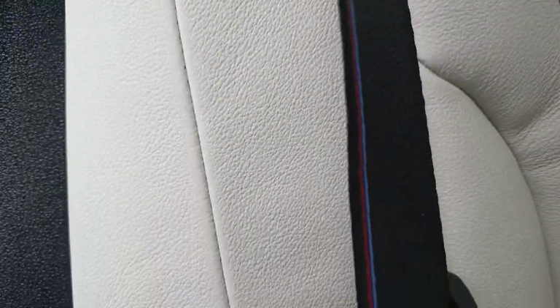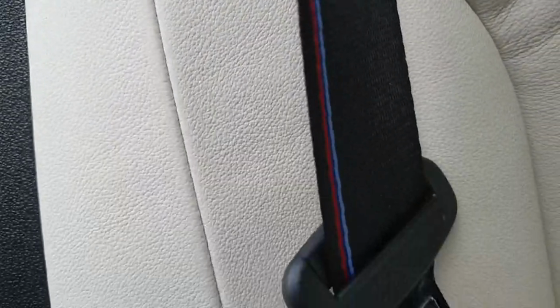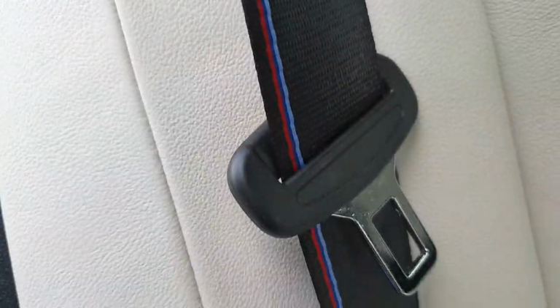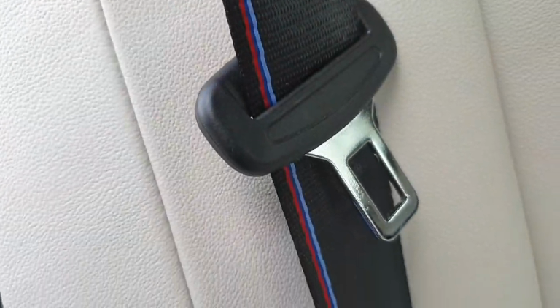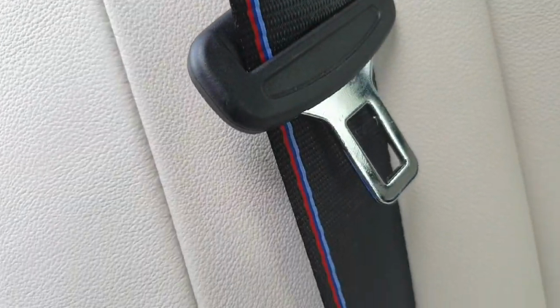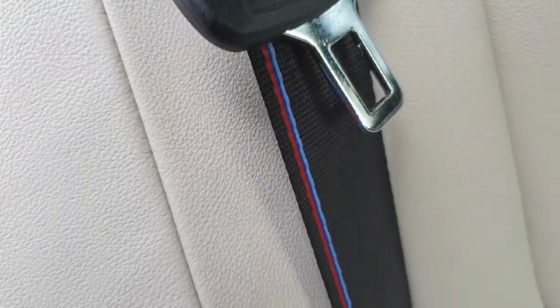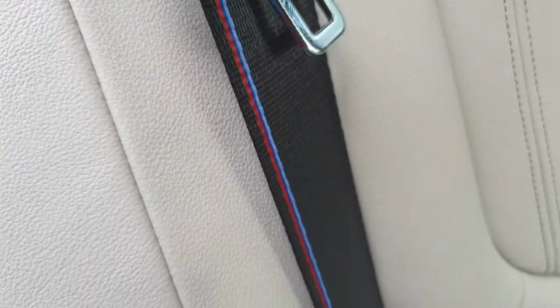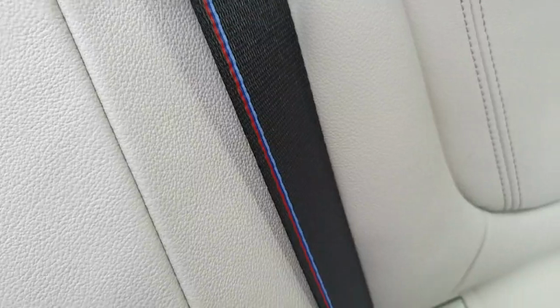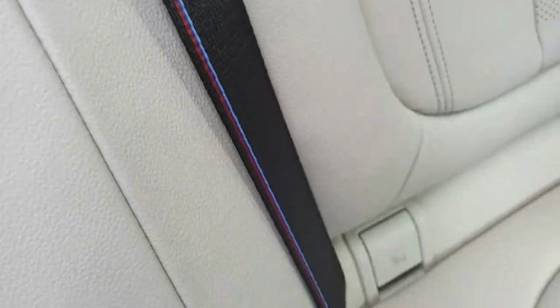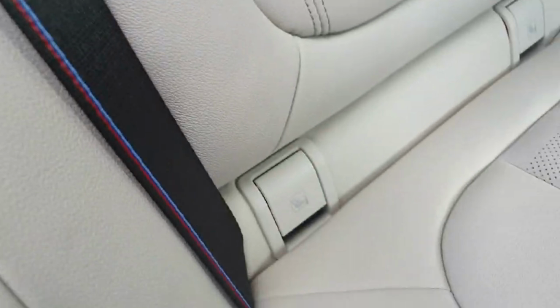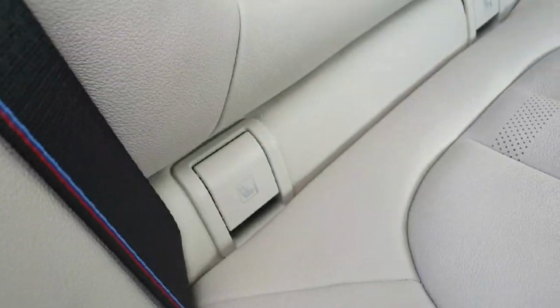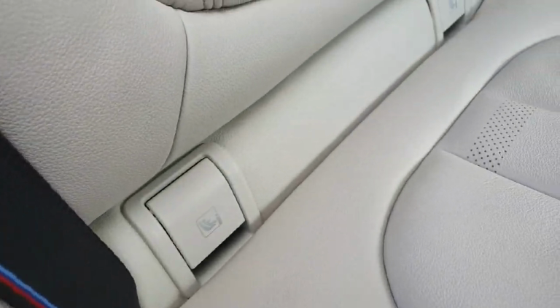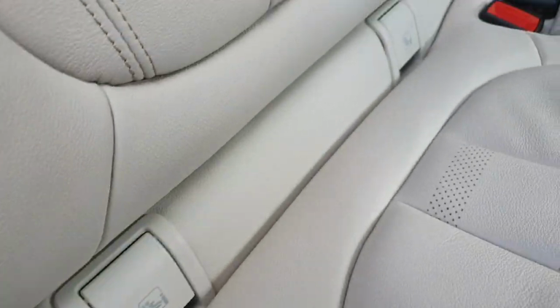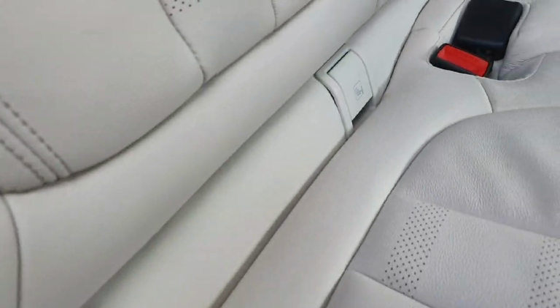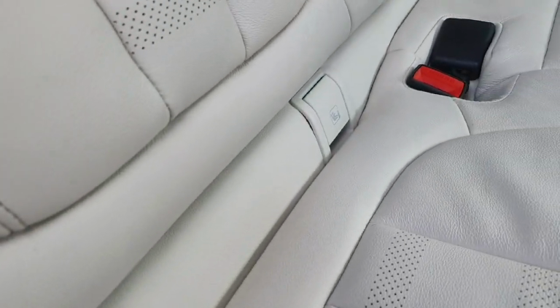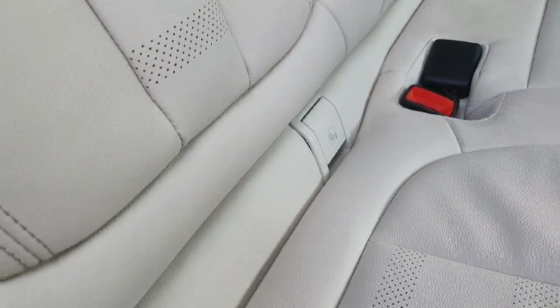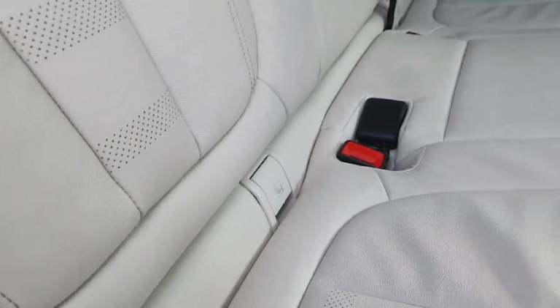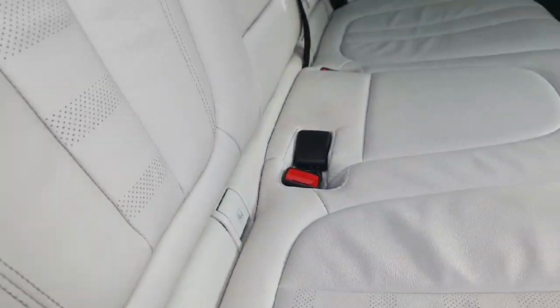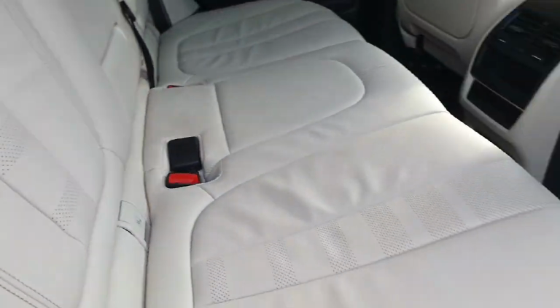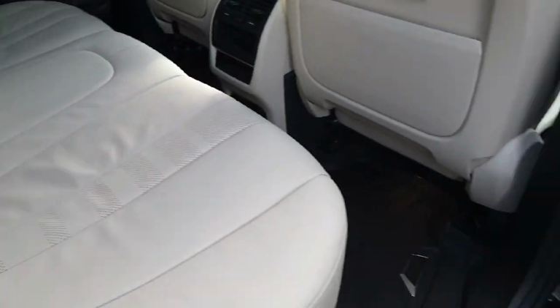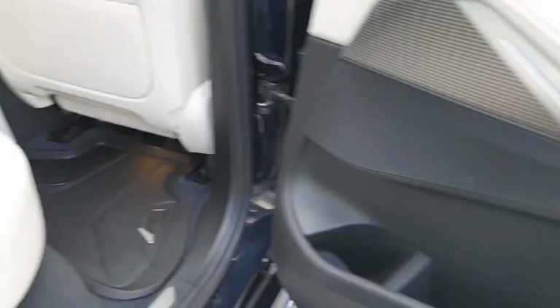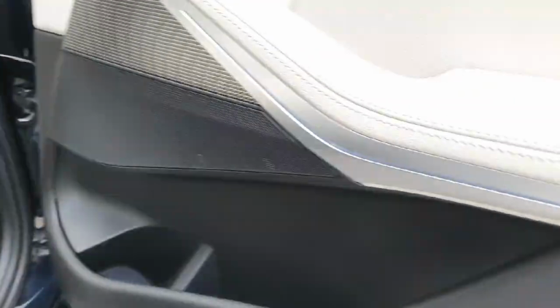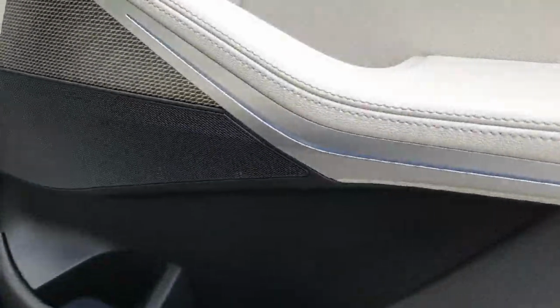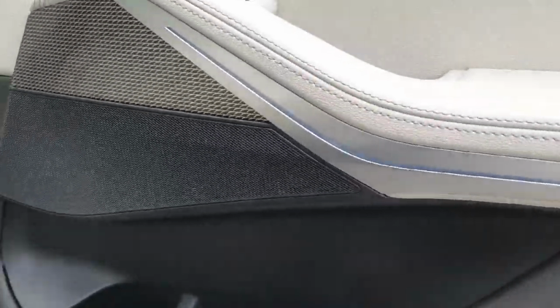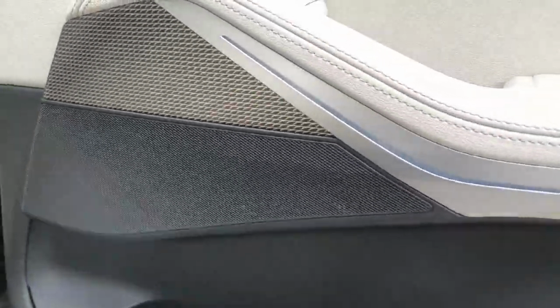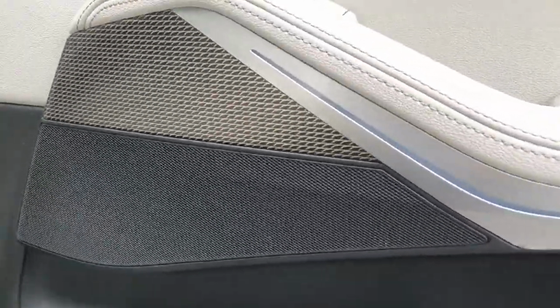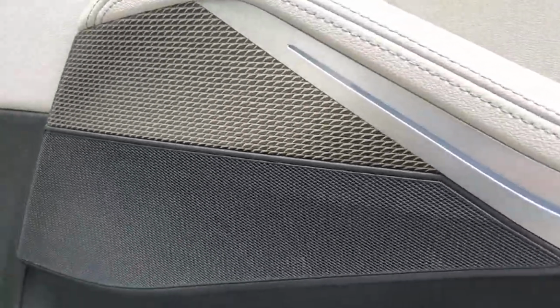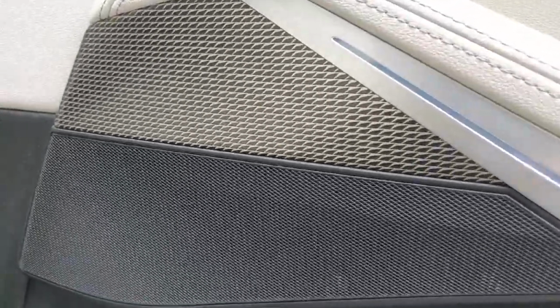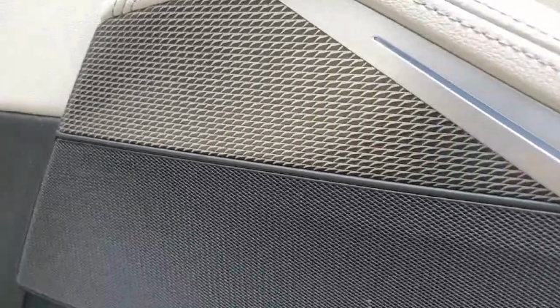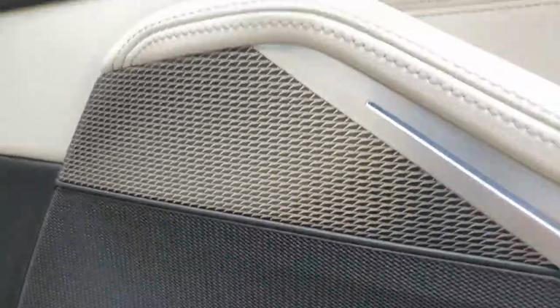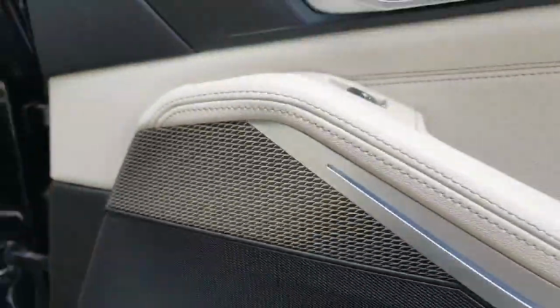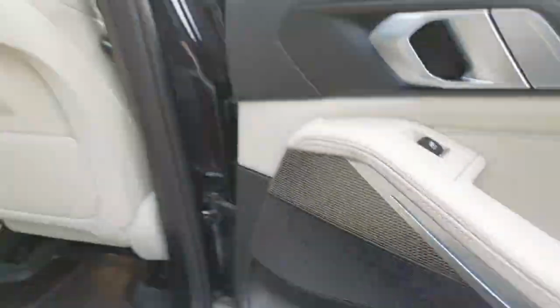We do have the M-Sport colors stitched into the seat belts. Down below we do have the ISO fixings for the child seats, and on the door panels the ambient lighting is just hidden around the piano trim.